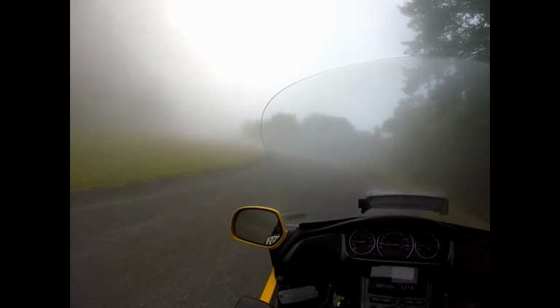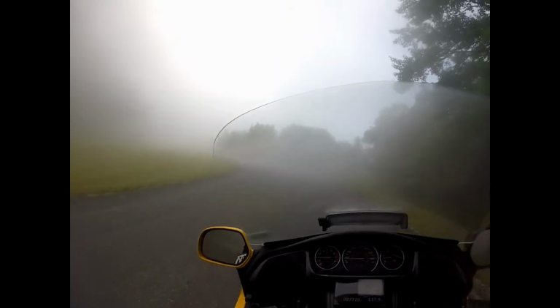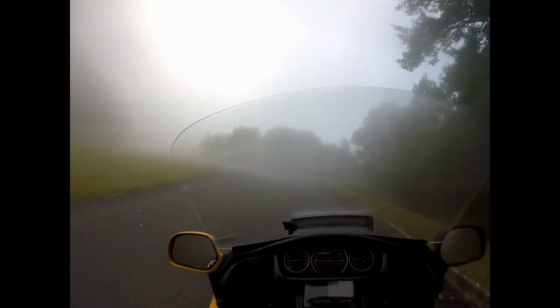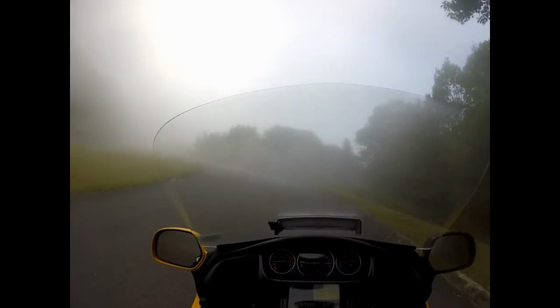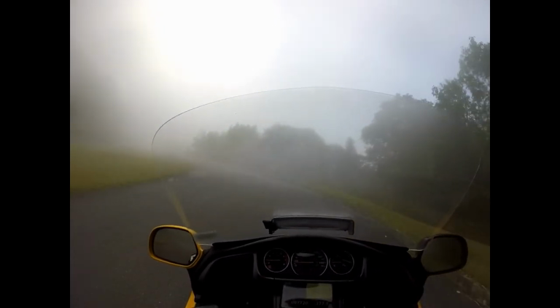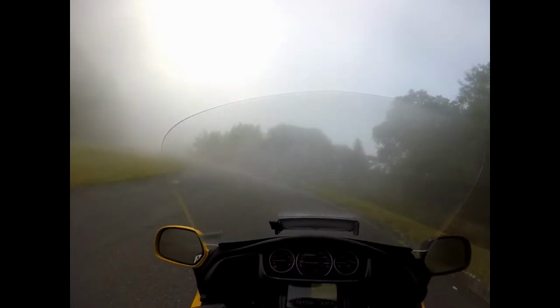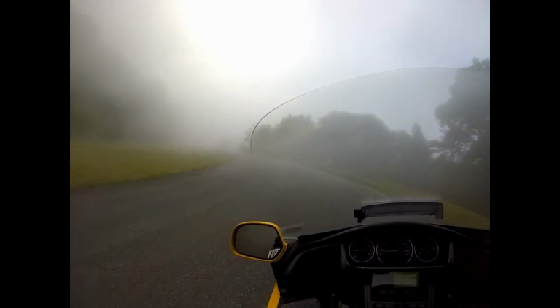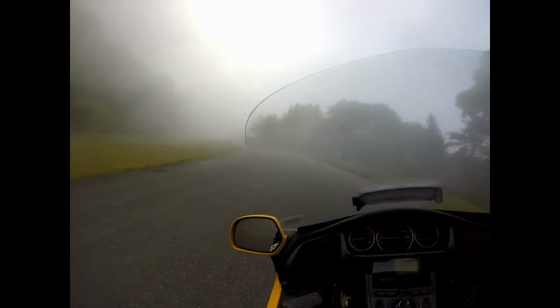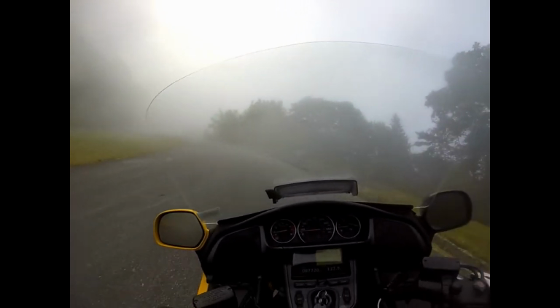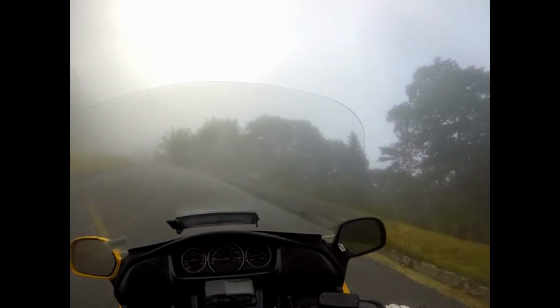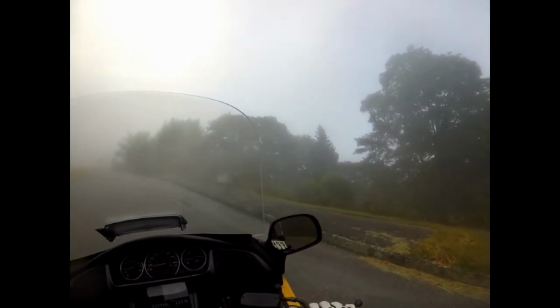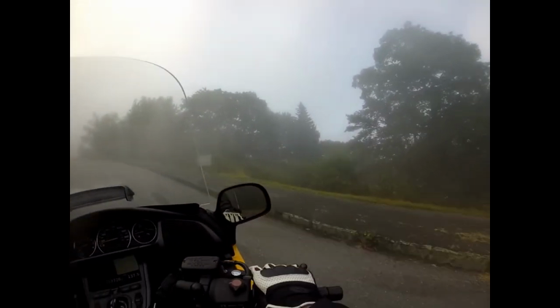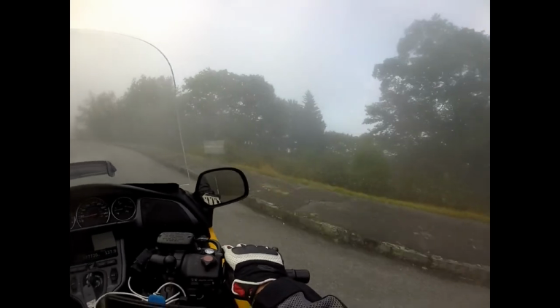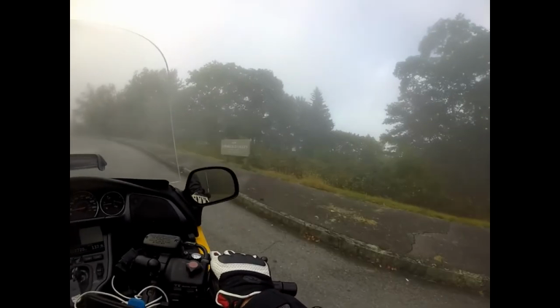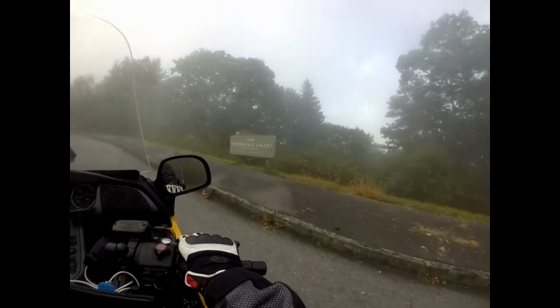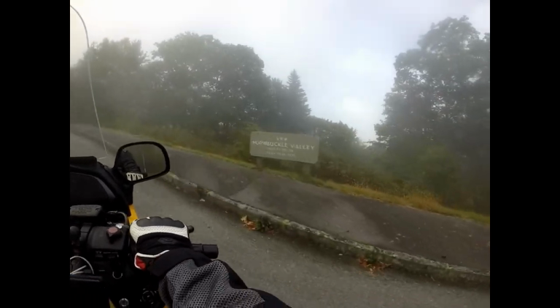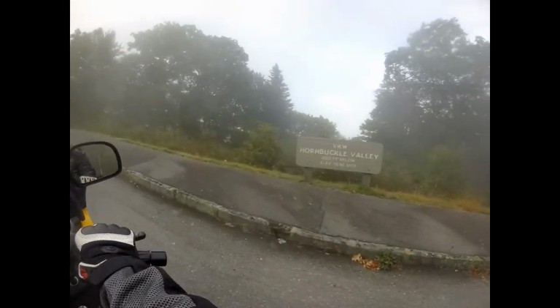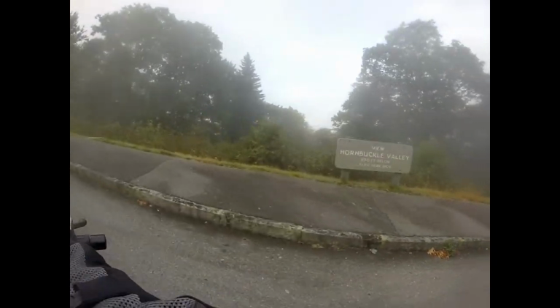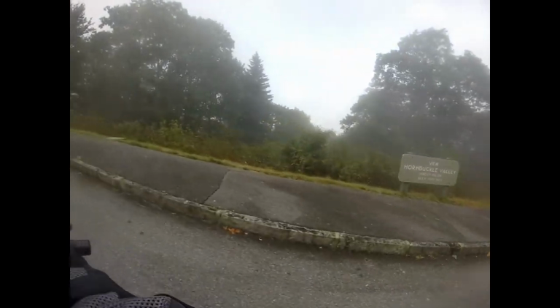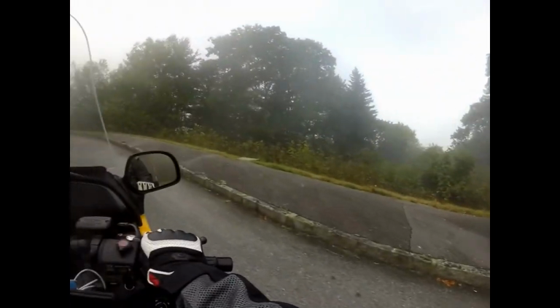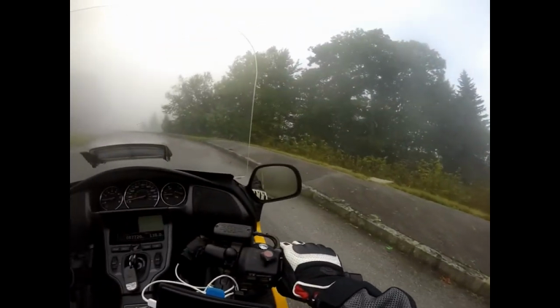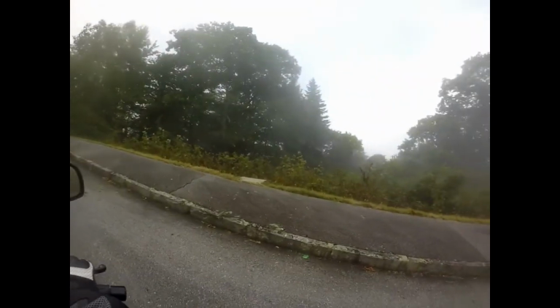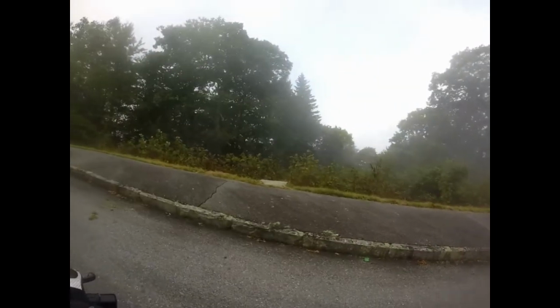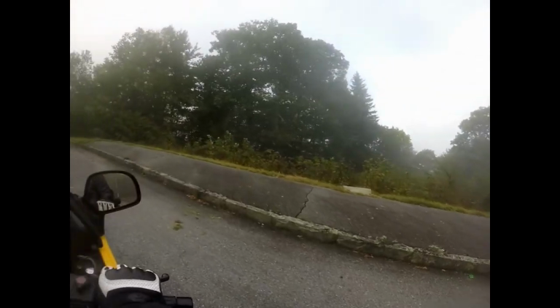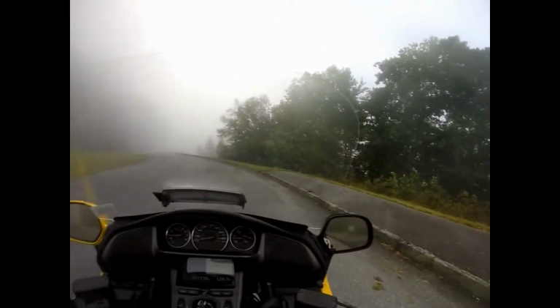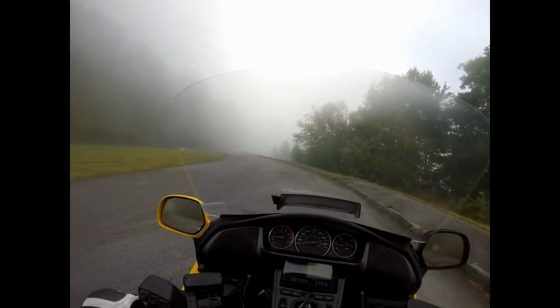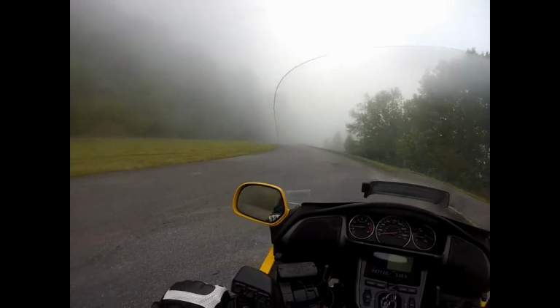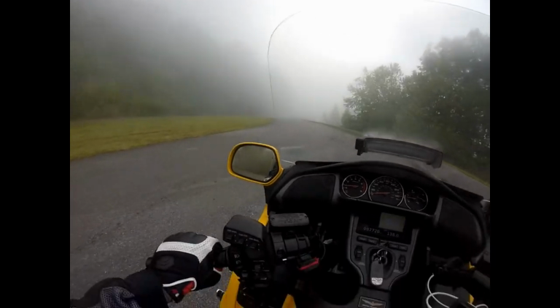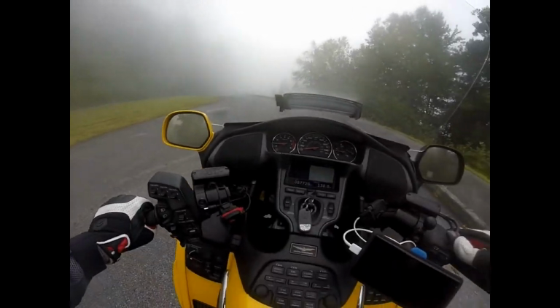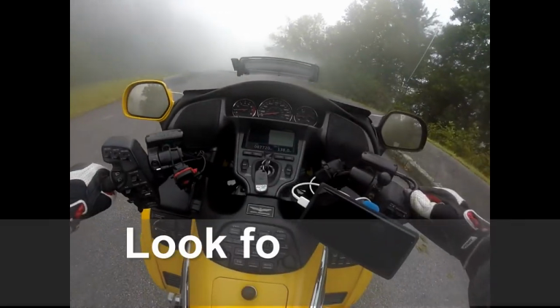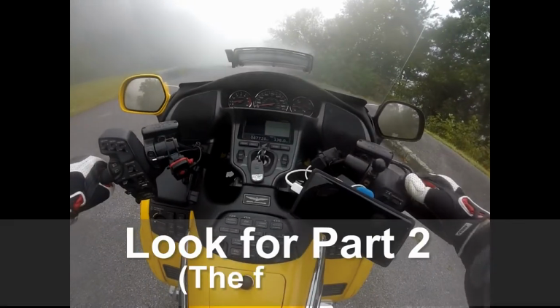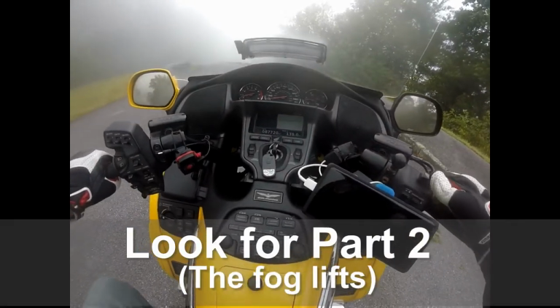I think I'm gonna turn the camera off a little bit and focus on the ride.